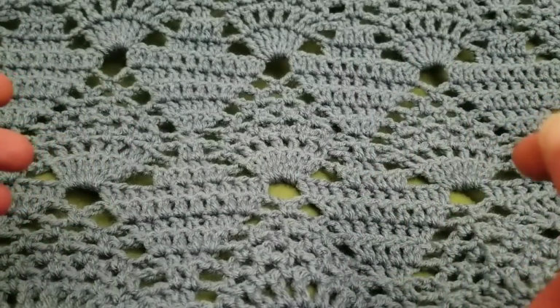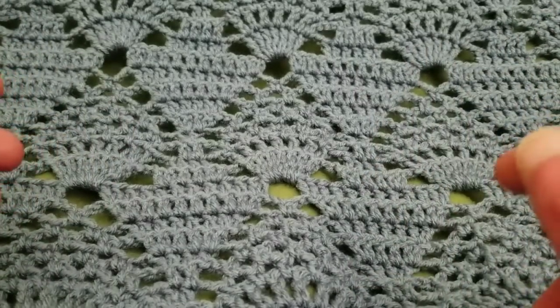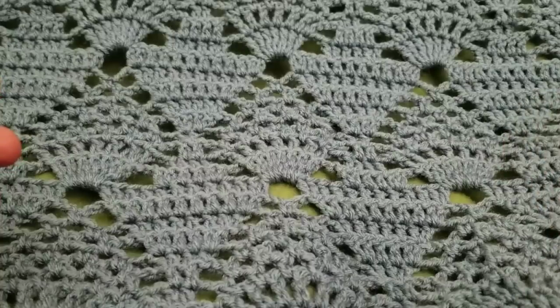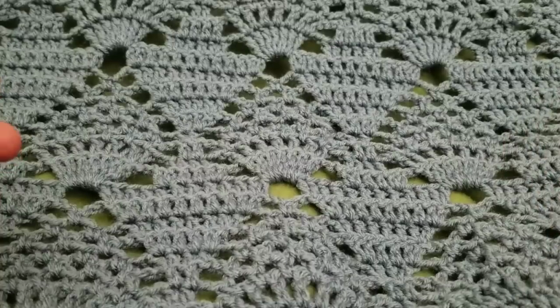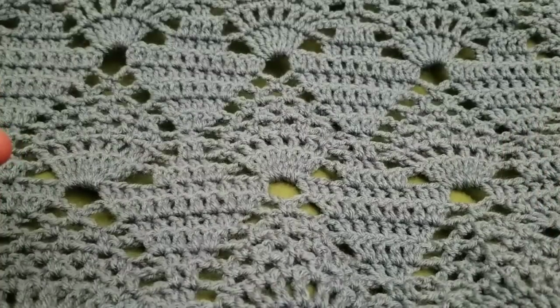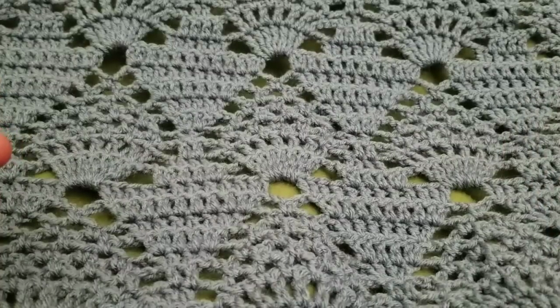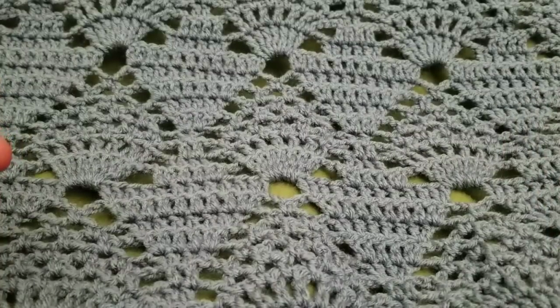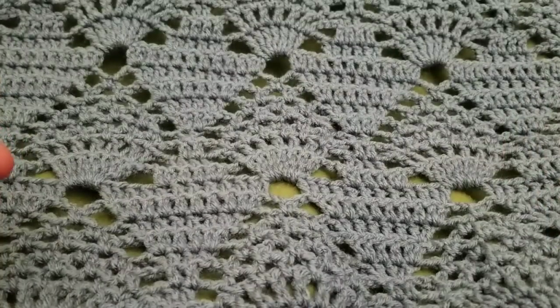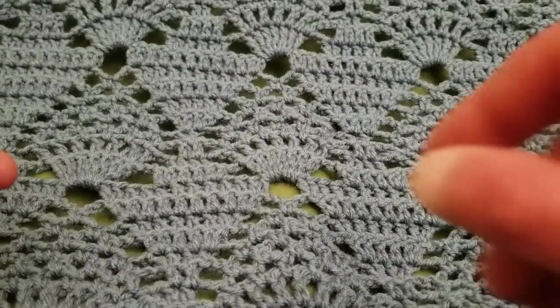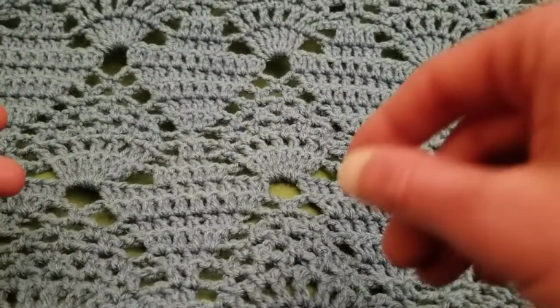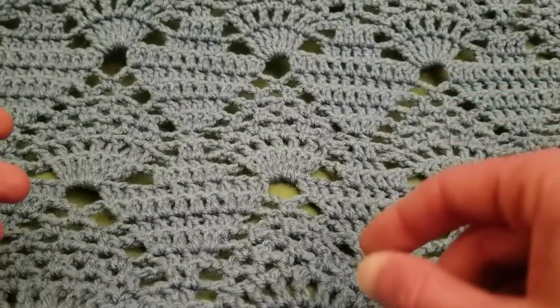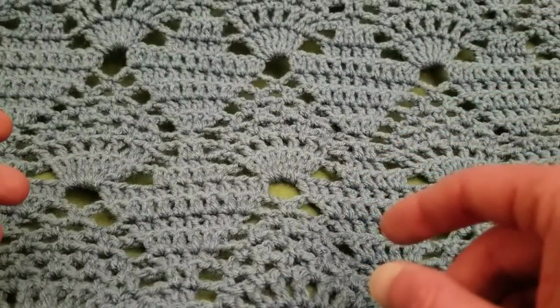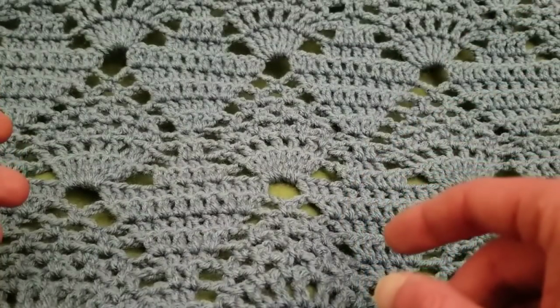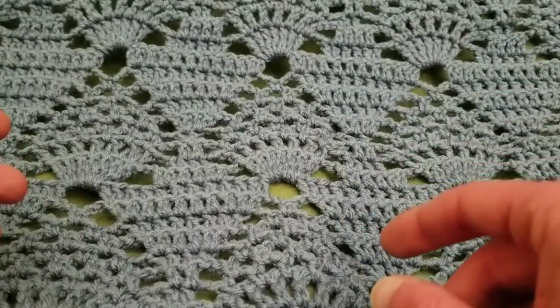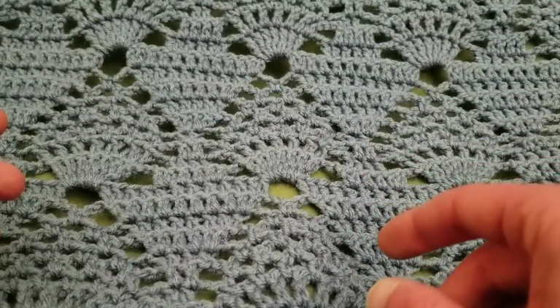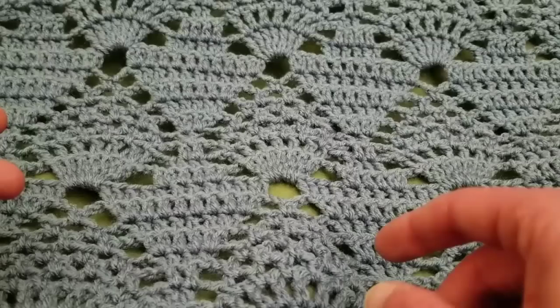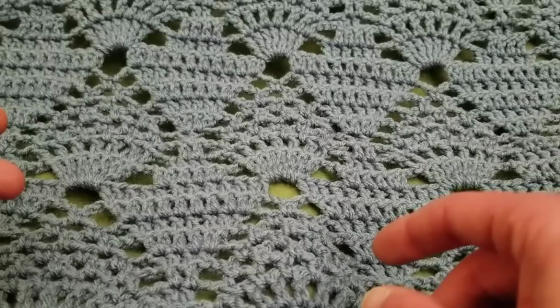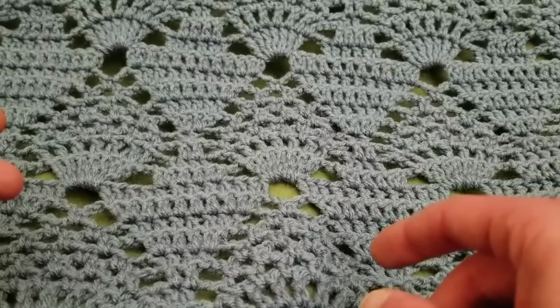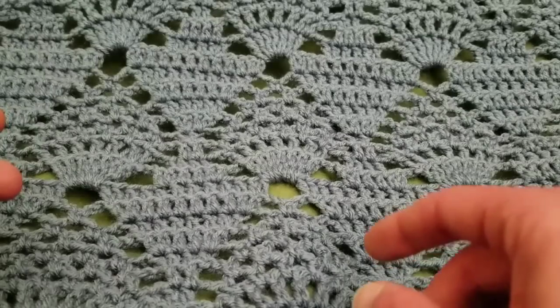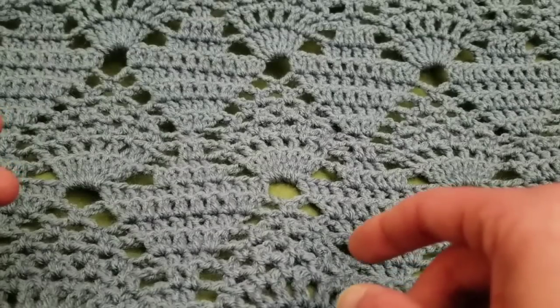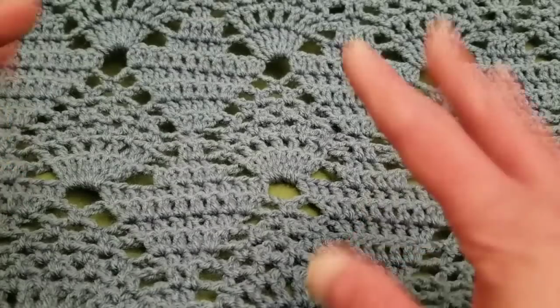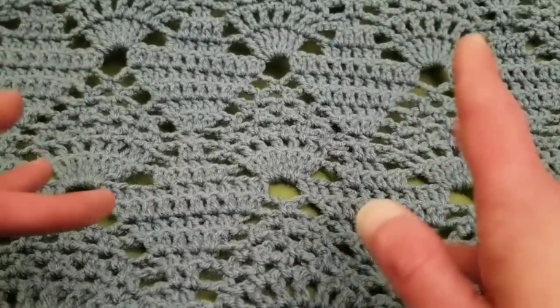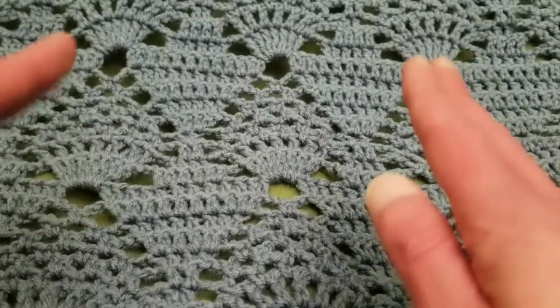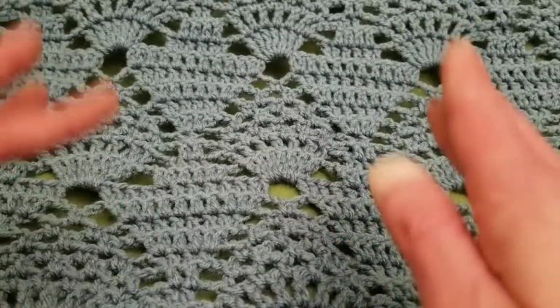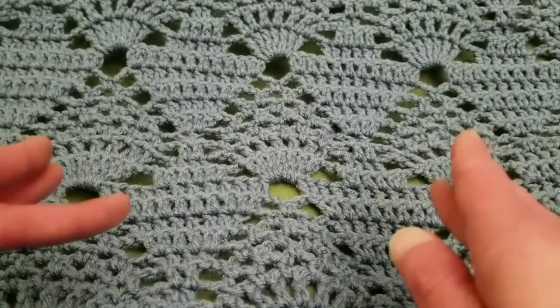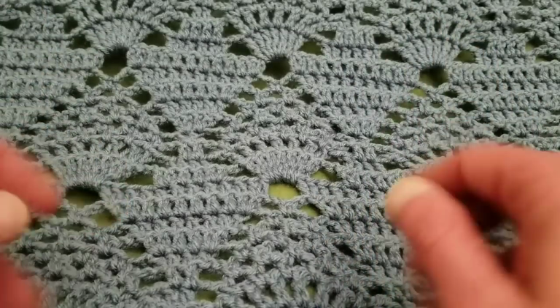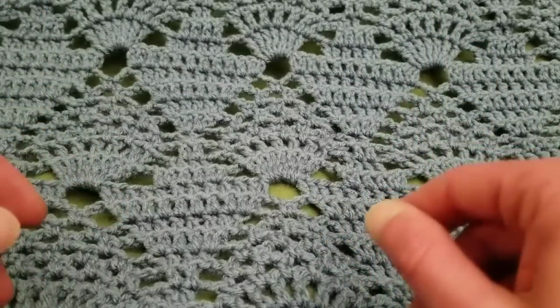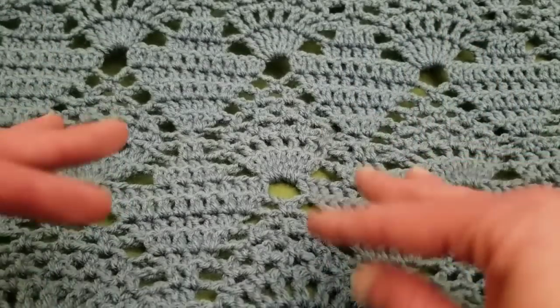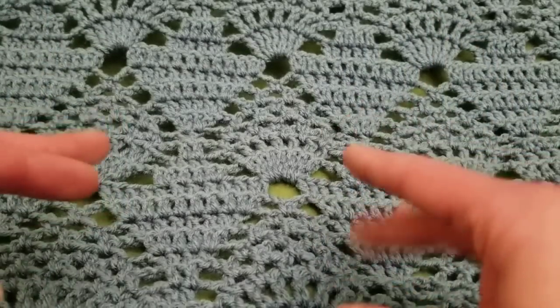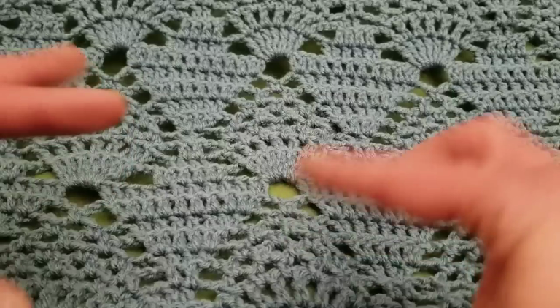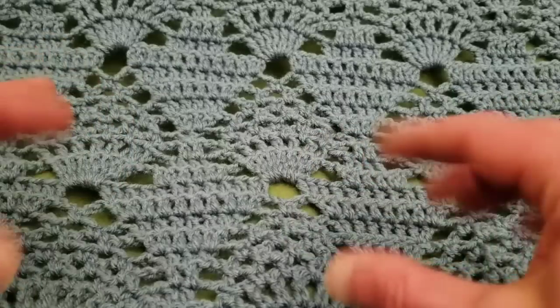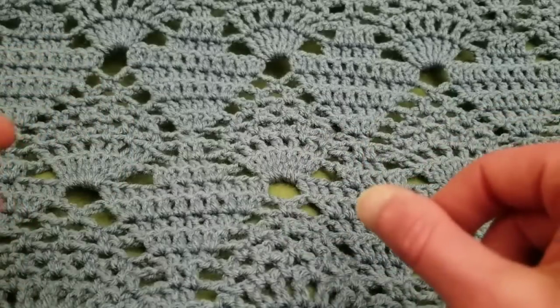The repeat is rows three through eleven, and I'm going to go through a full repeat for you, aside from the initial bit.